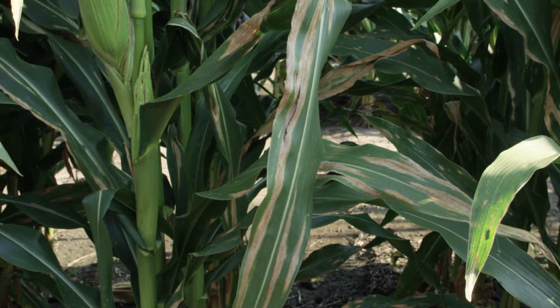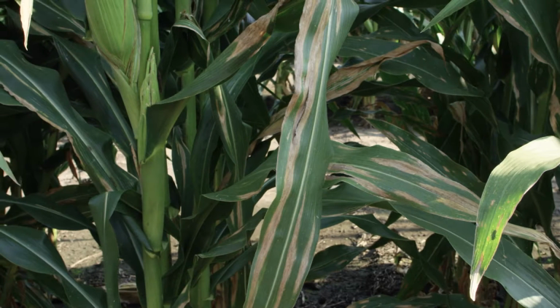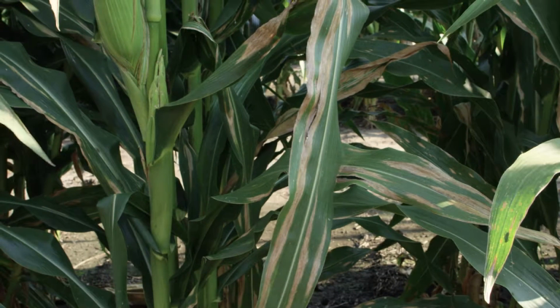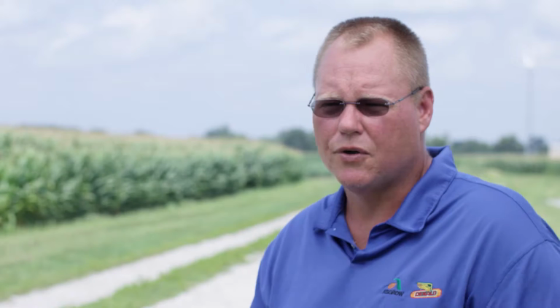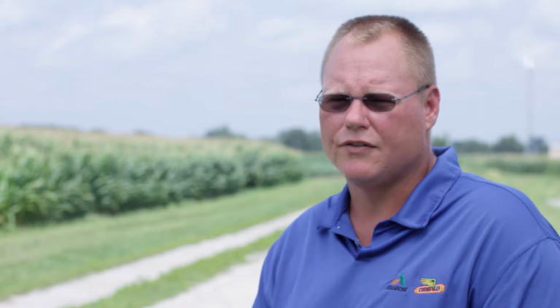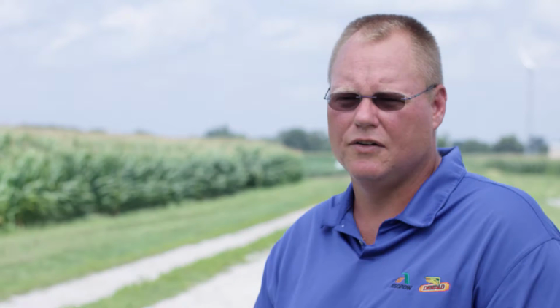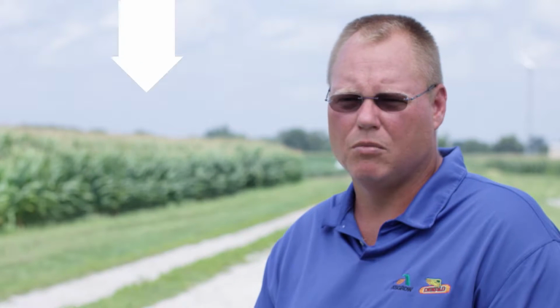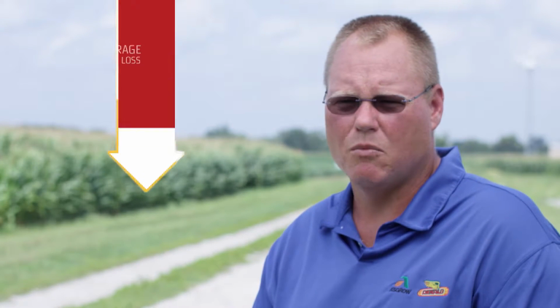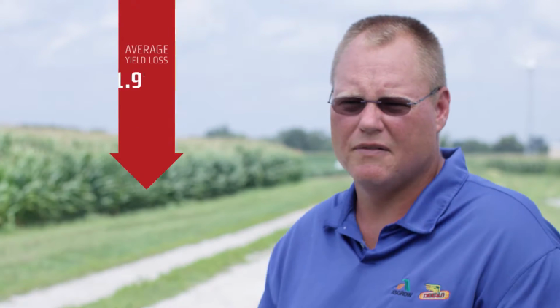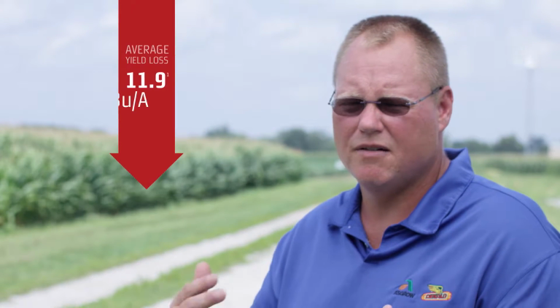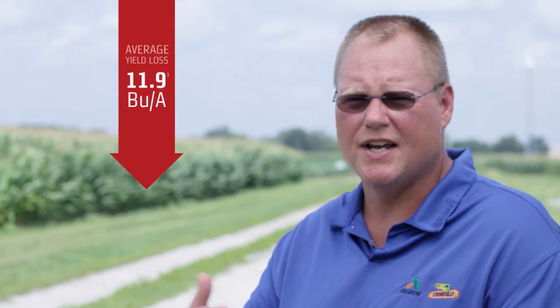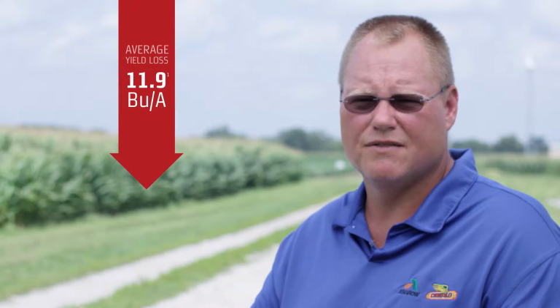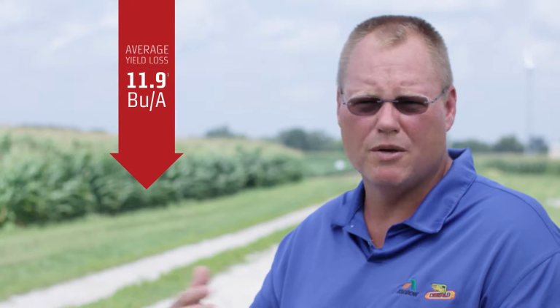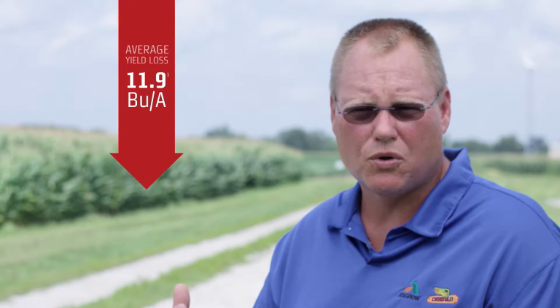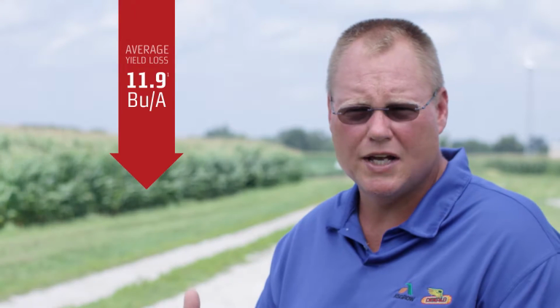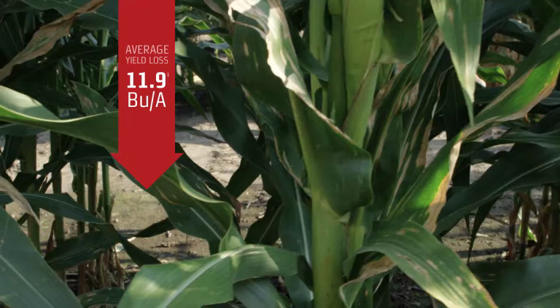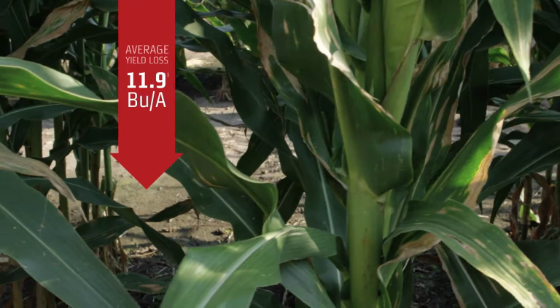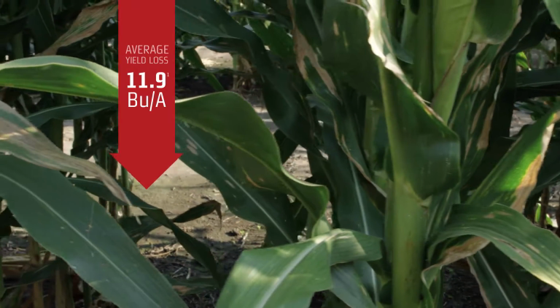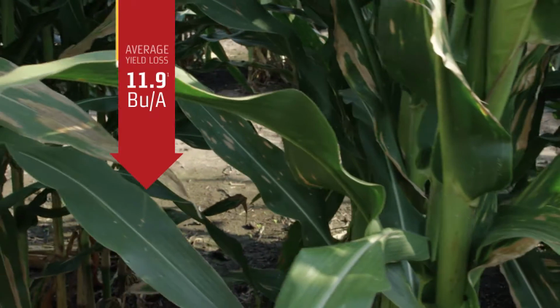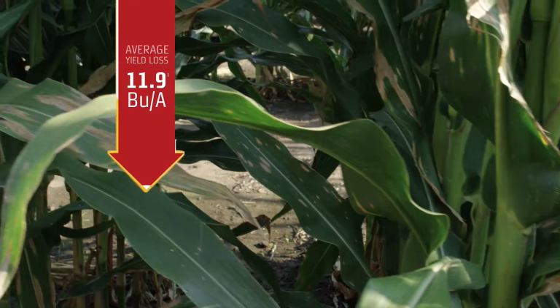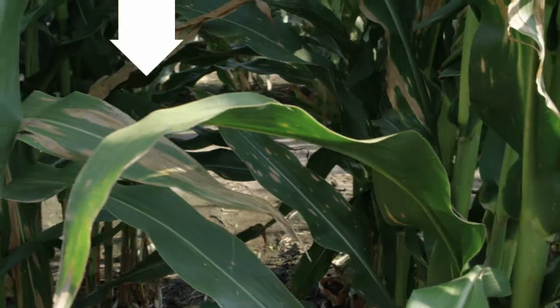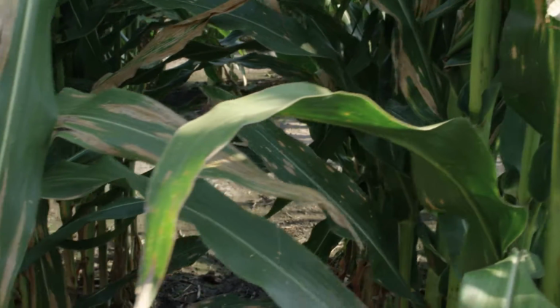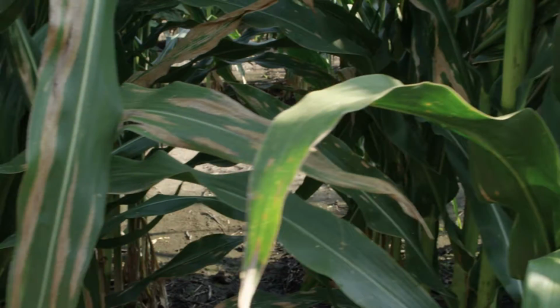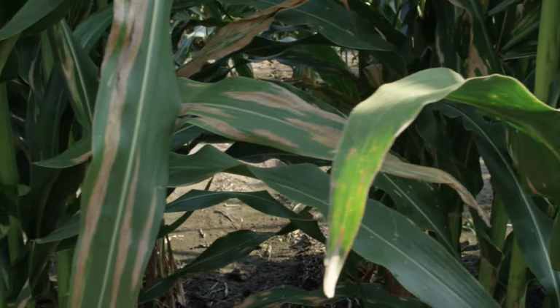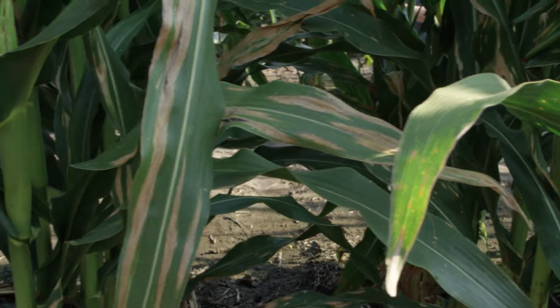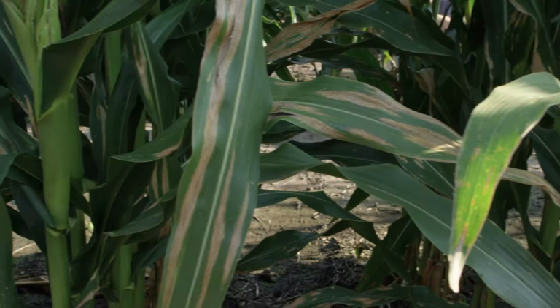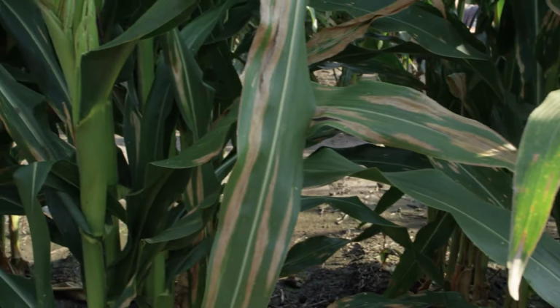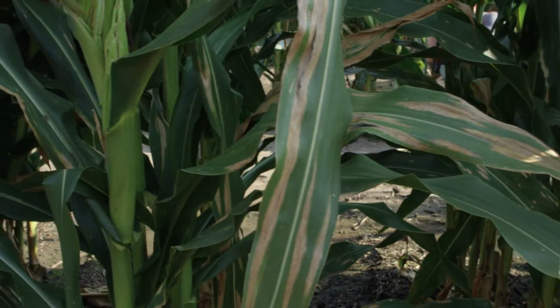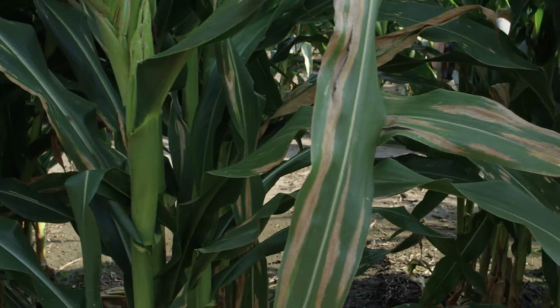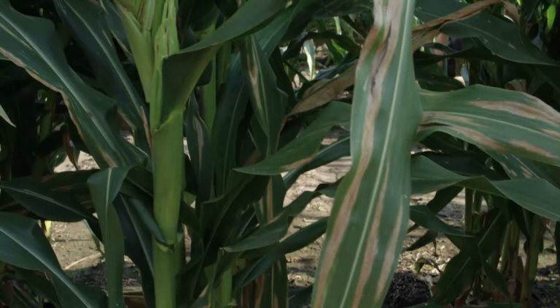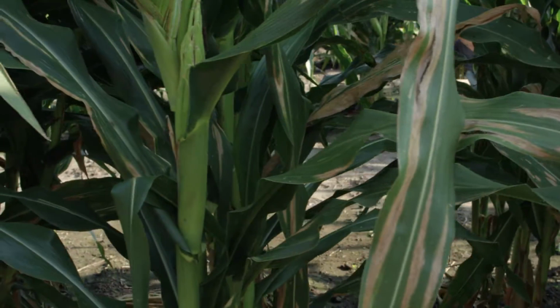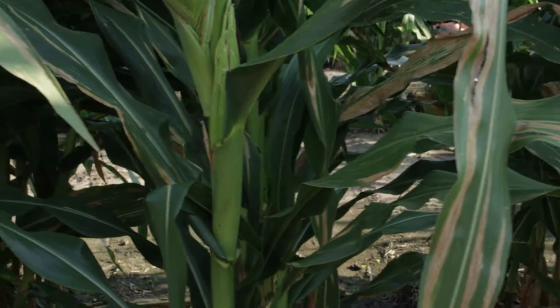I would say an average yield loss is probably somewhere in the 10 to 20 bushel range. If you aren't doing anything chemically with a fungicide to control it, you can see yield losses of 50 or 60 bushel.